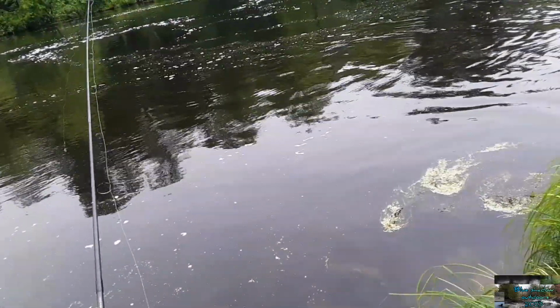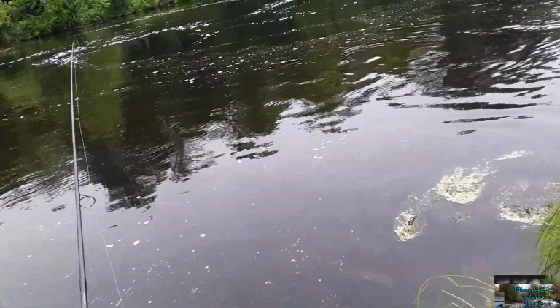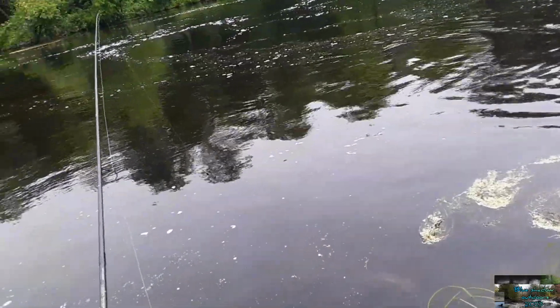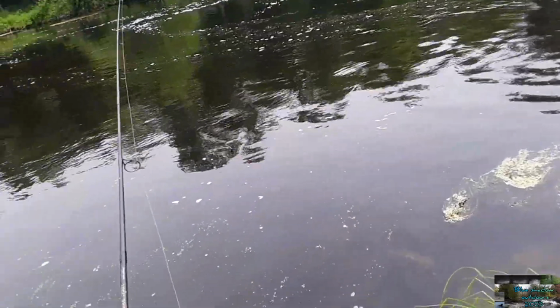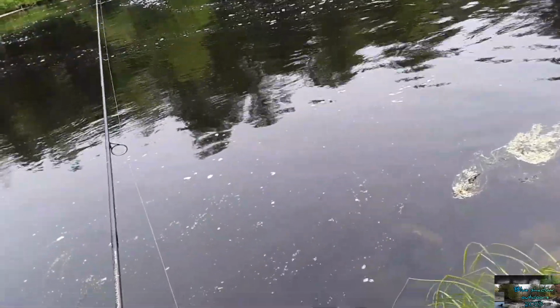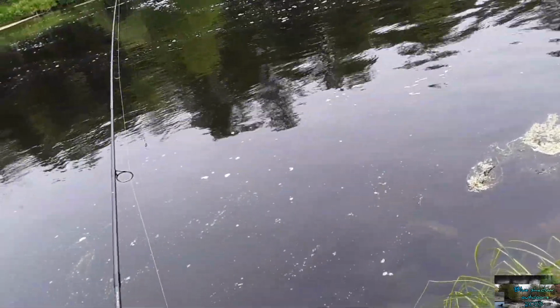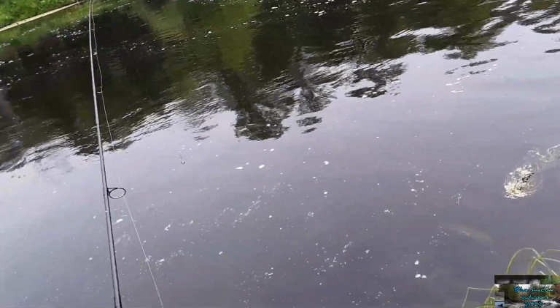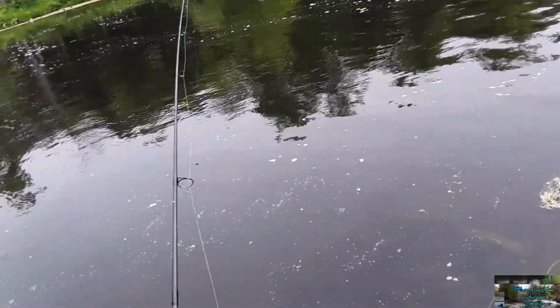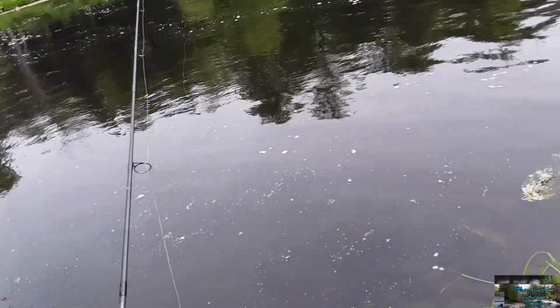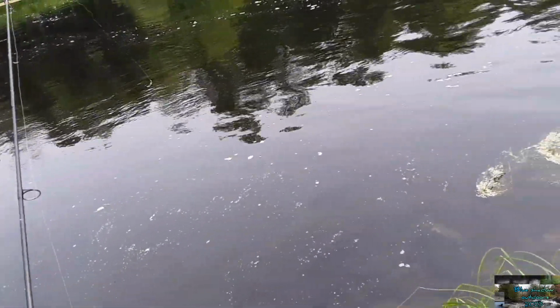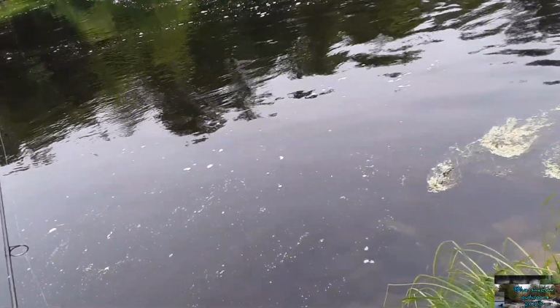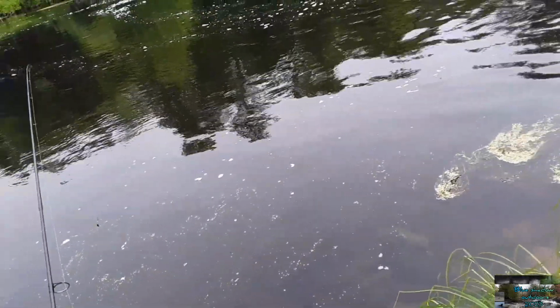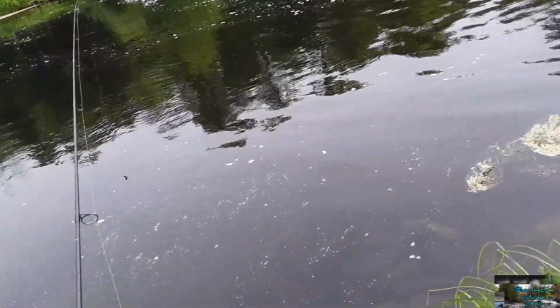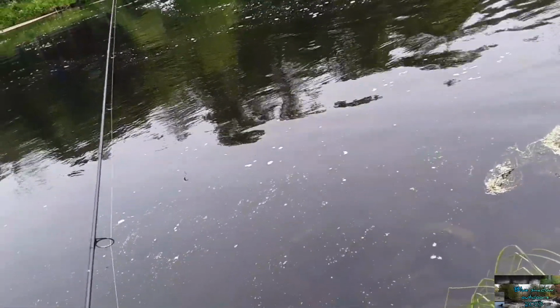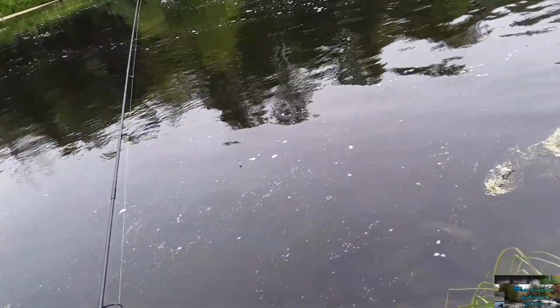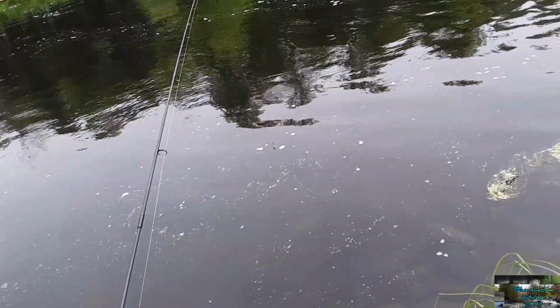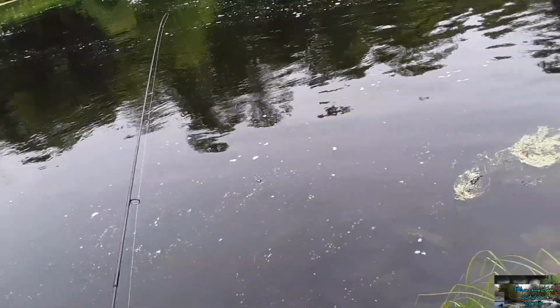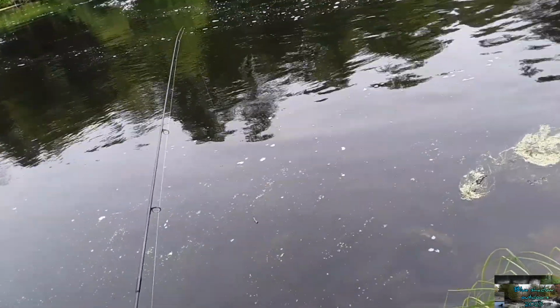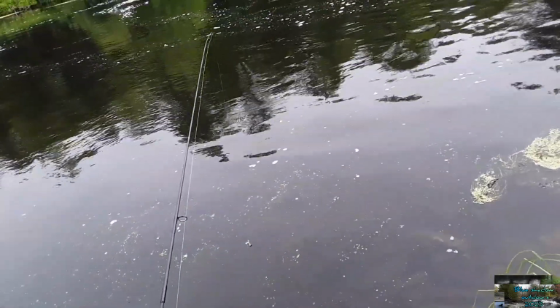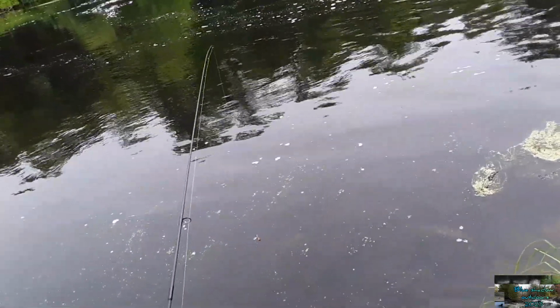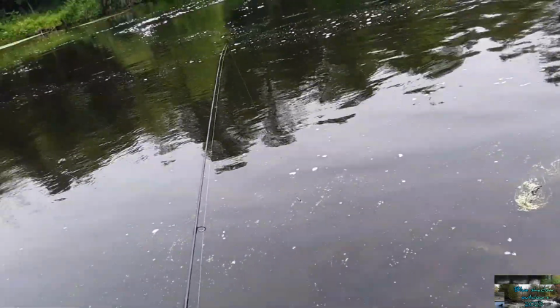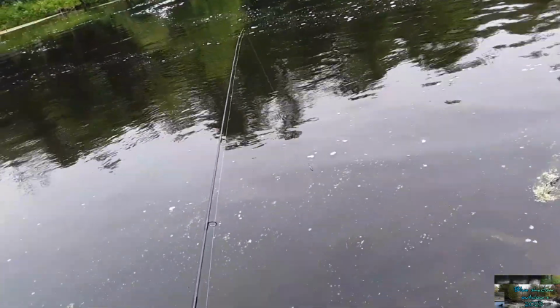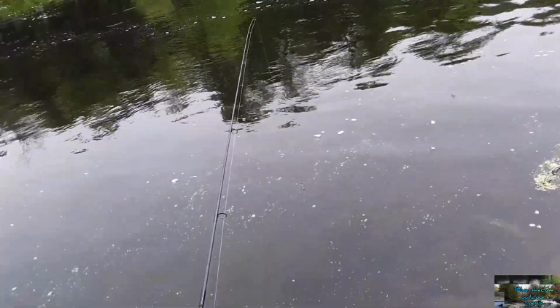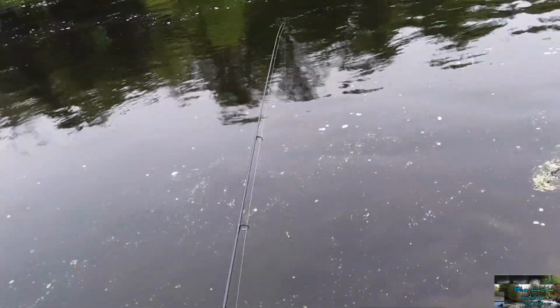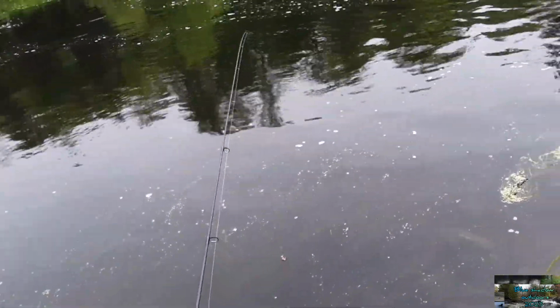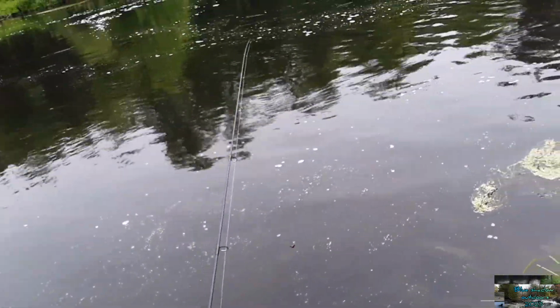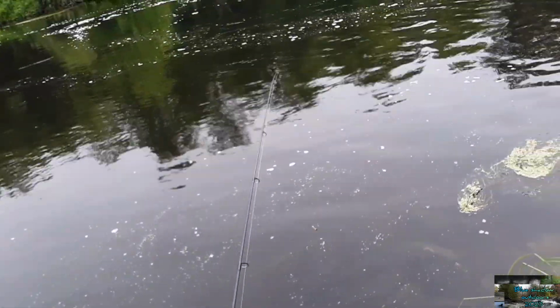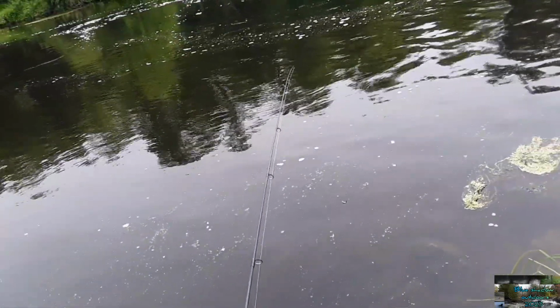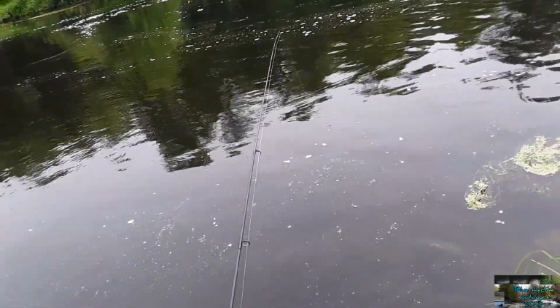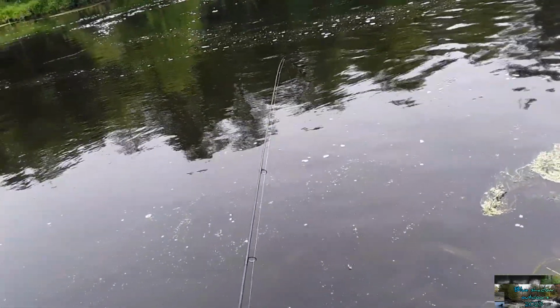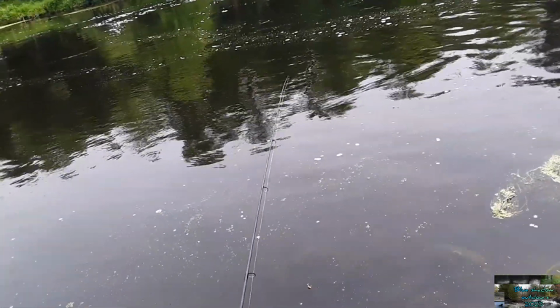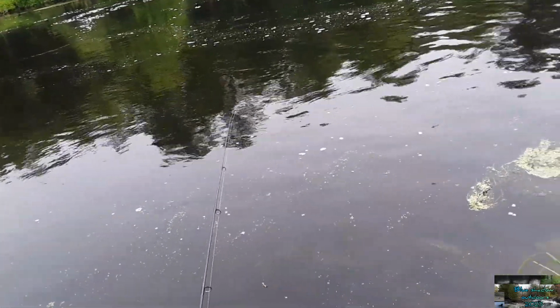If we would sit here the rest of the afternoon we would probably max out, but we got a bunch of fish we're happy with. We're gonna fish a little bit more and see what happens, and then we're out.